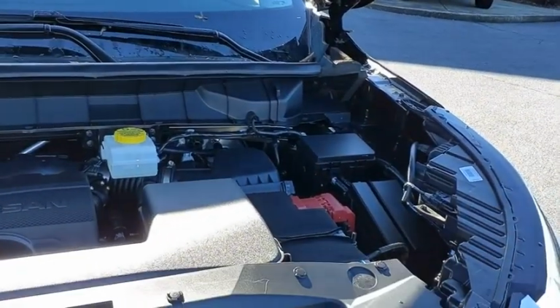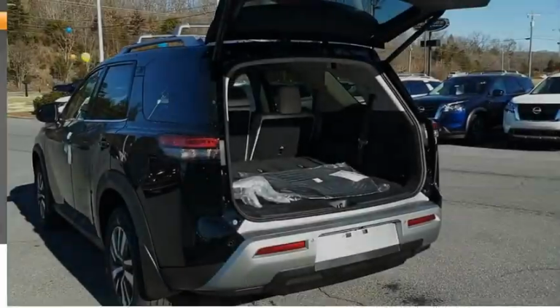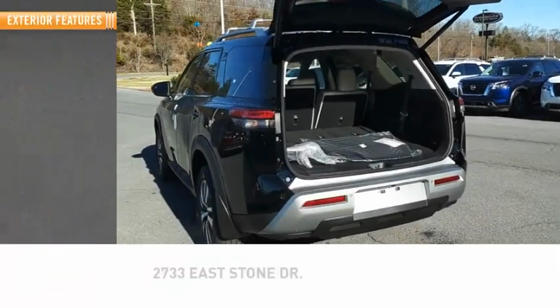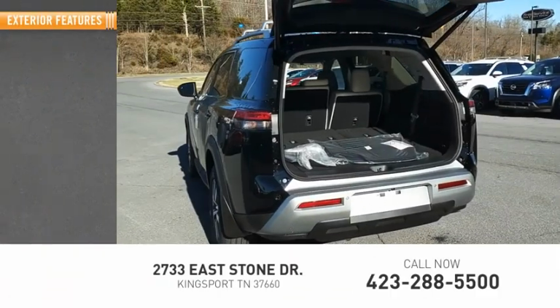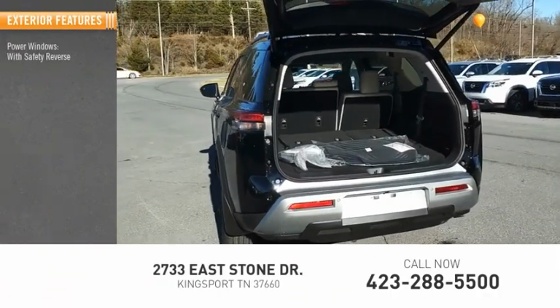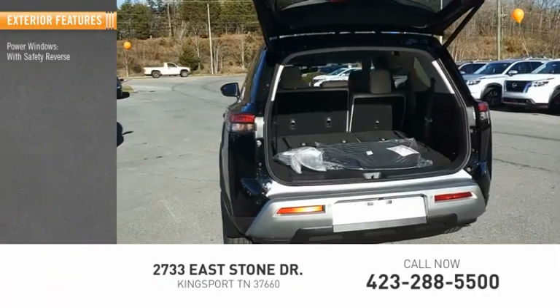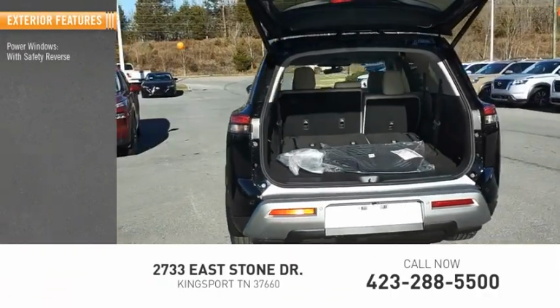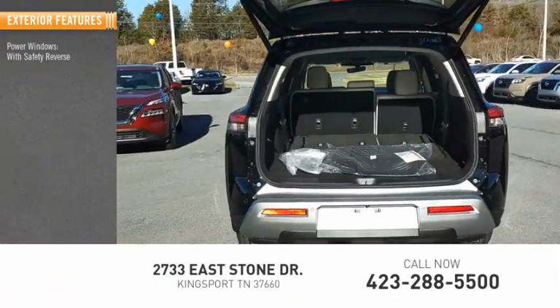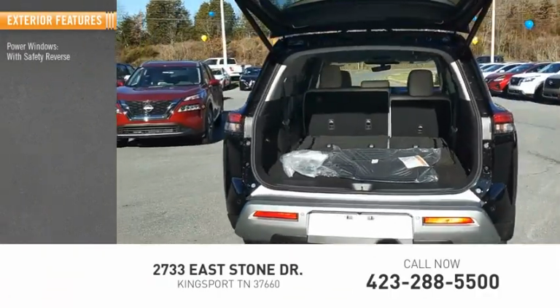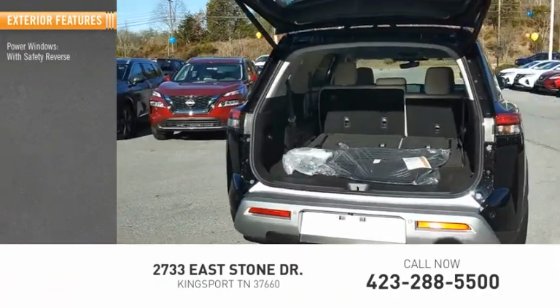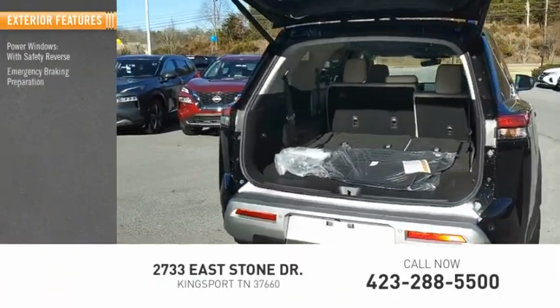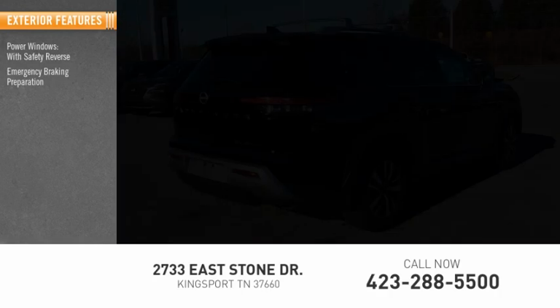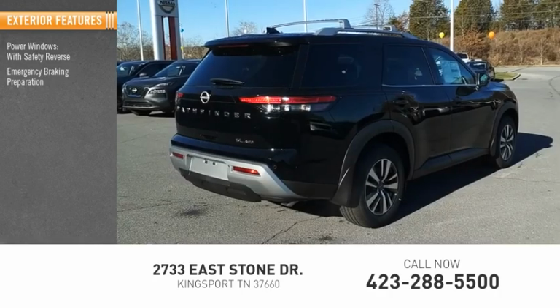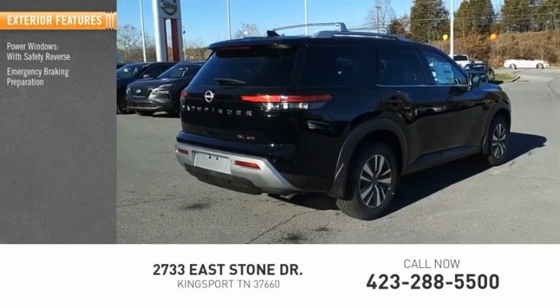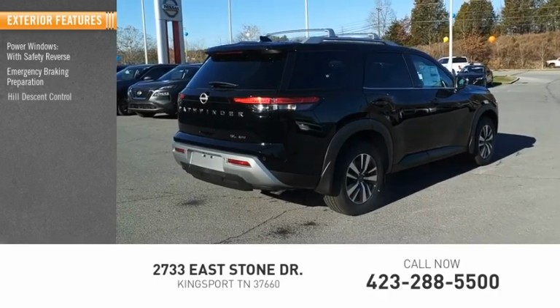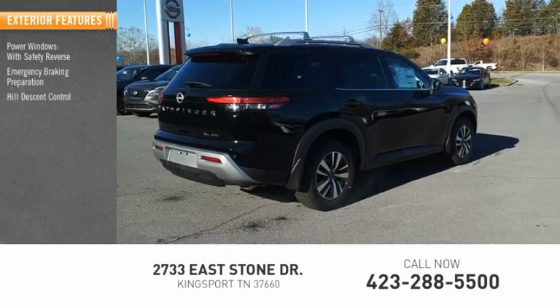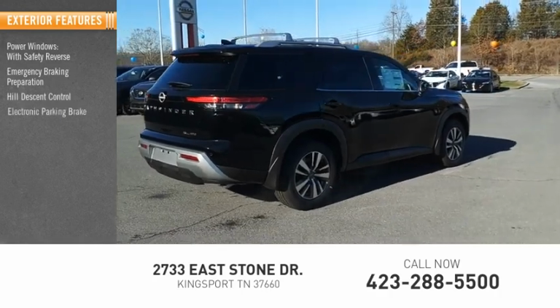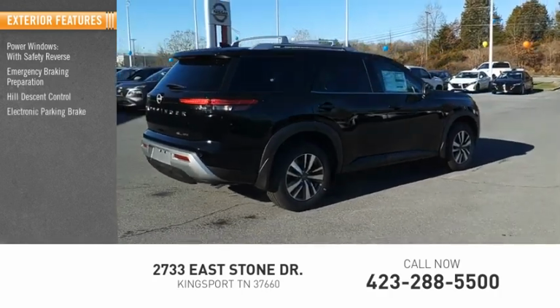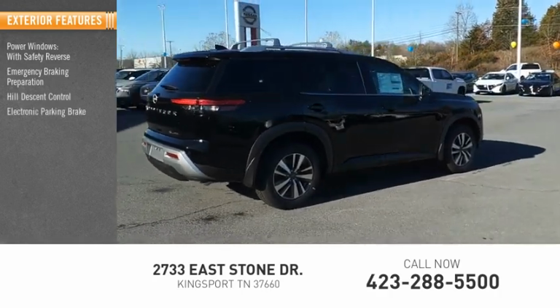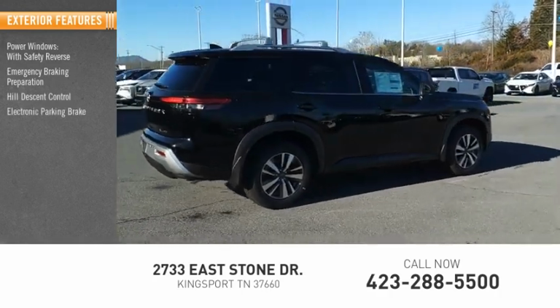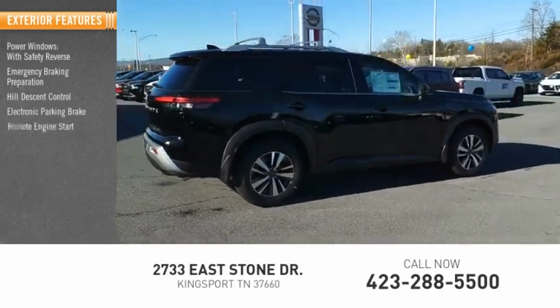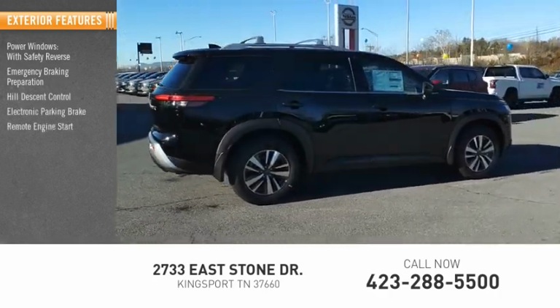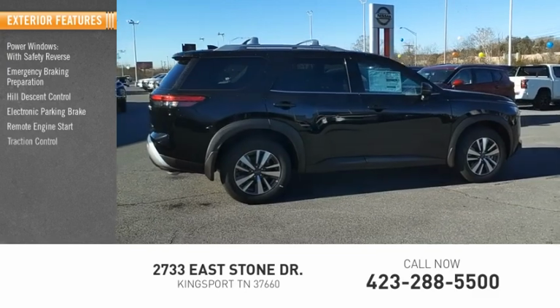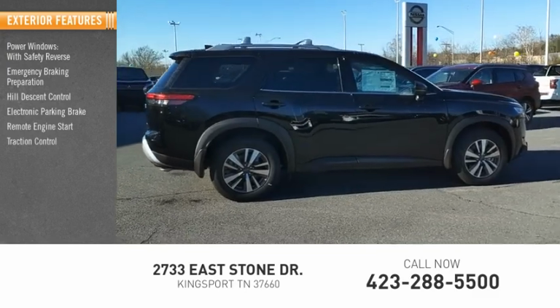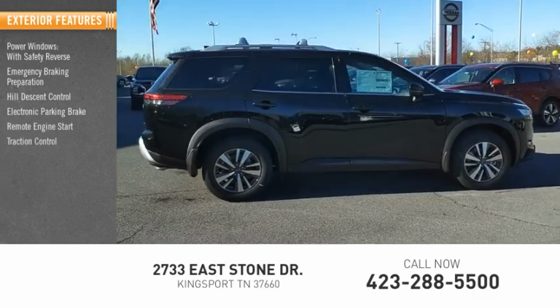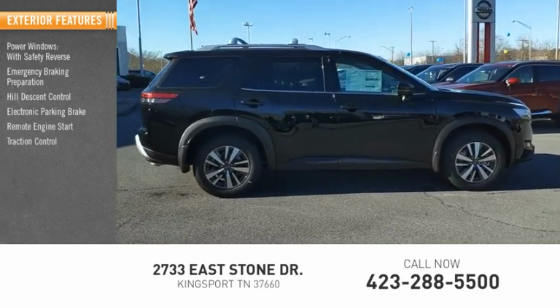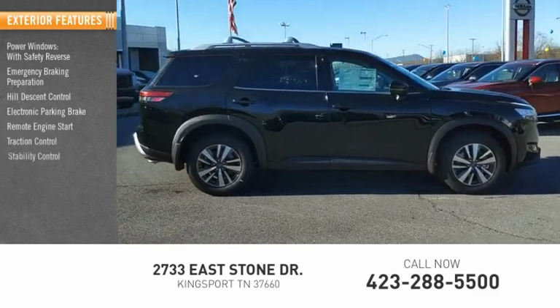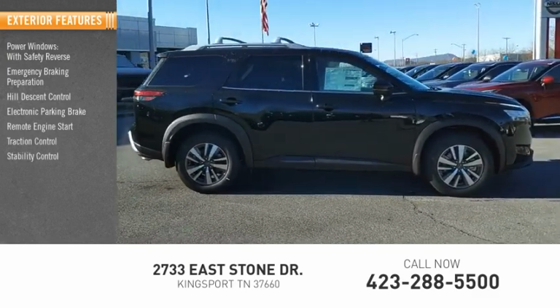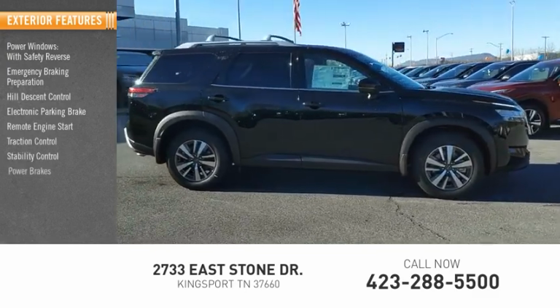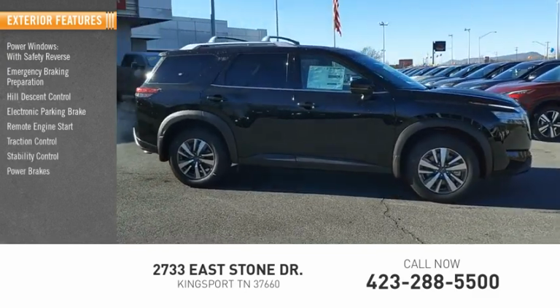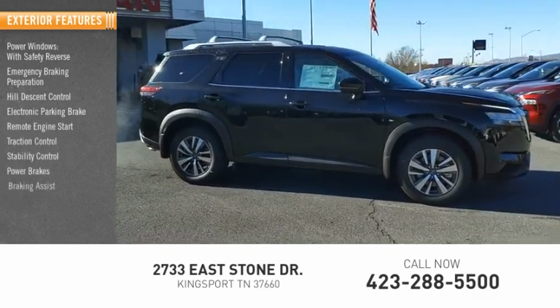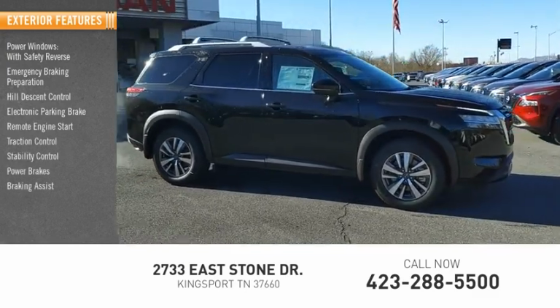Here are some of this vehicle's great options: power windows with safety reverse, emergency braking preparation, hill descent control, electronic parking brake, remote engine start, traction control, stability control, power brakes, and braking assist.